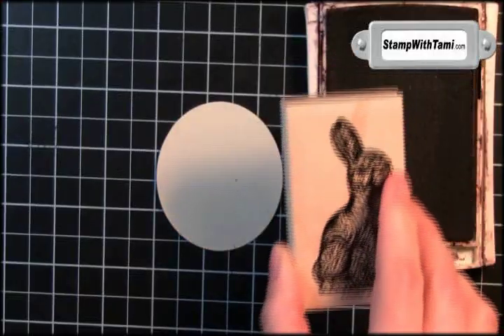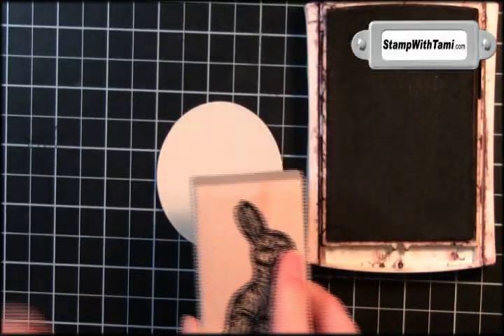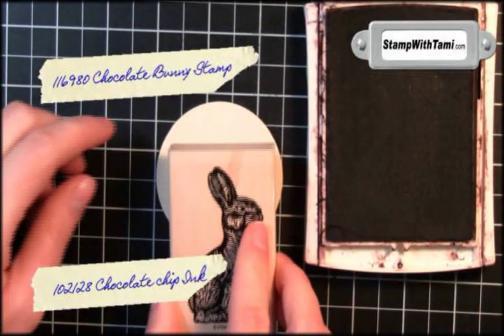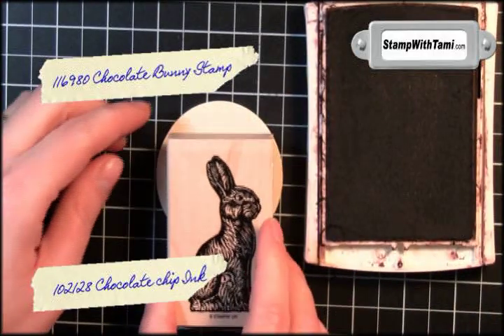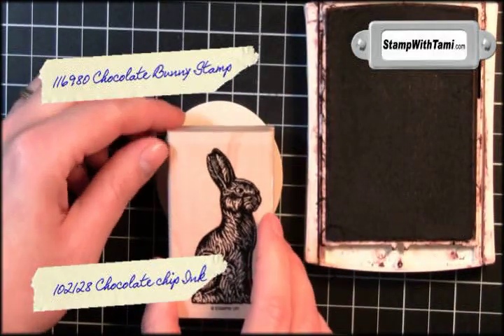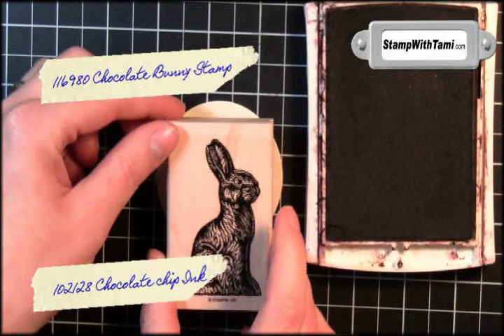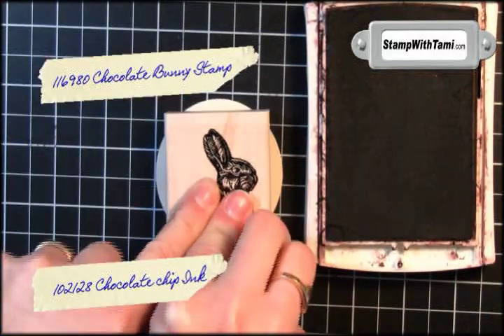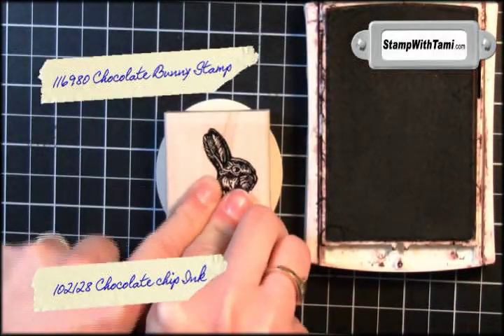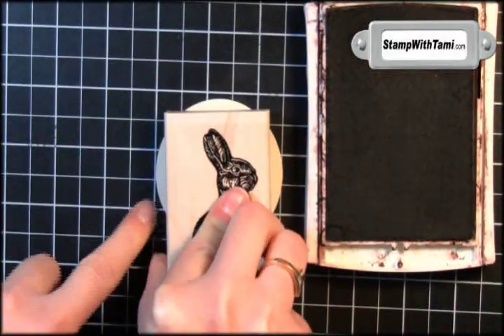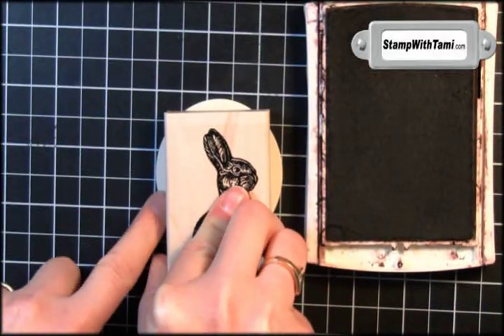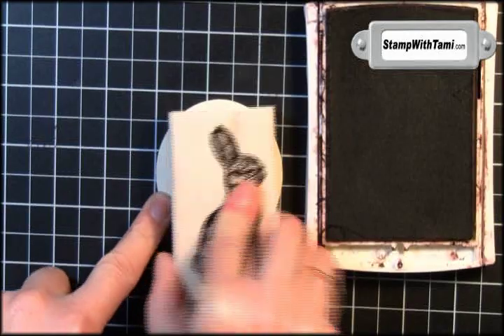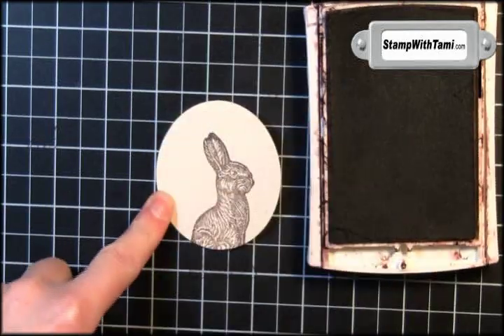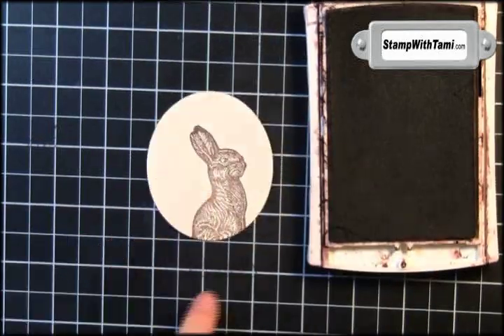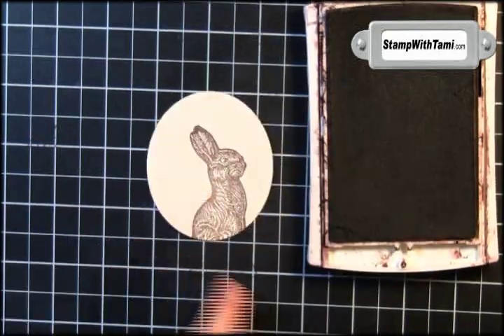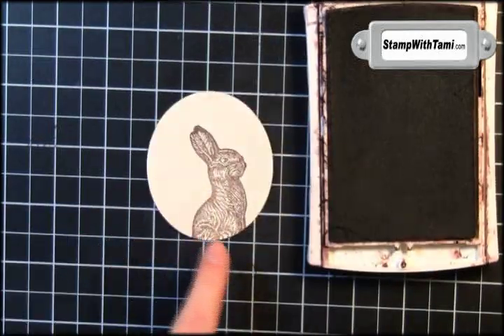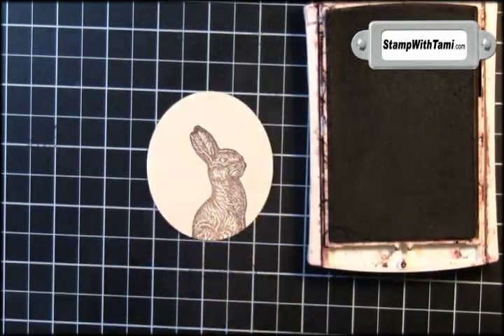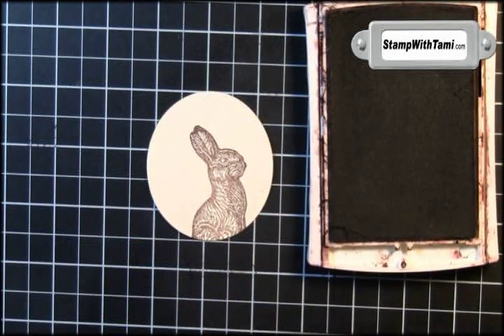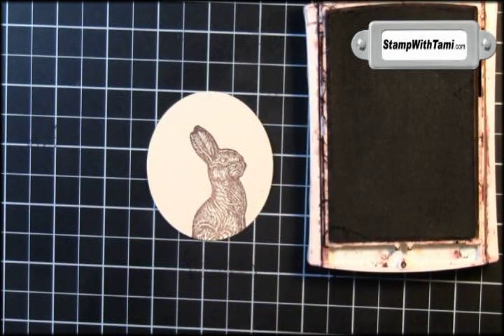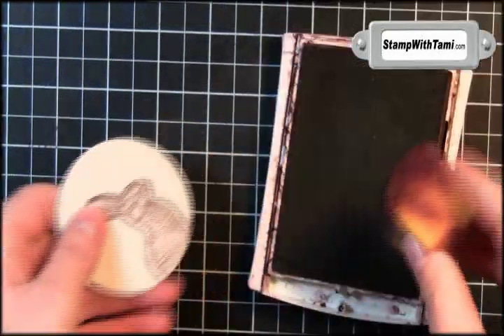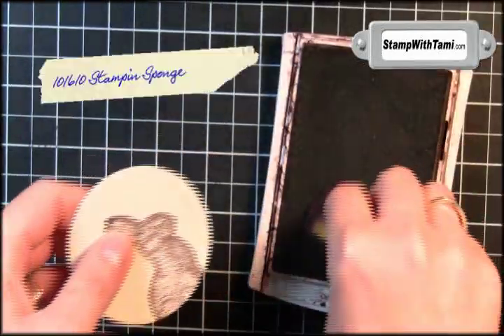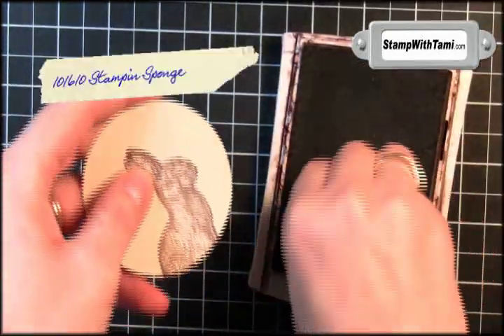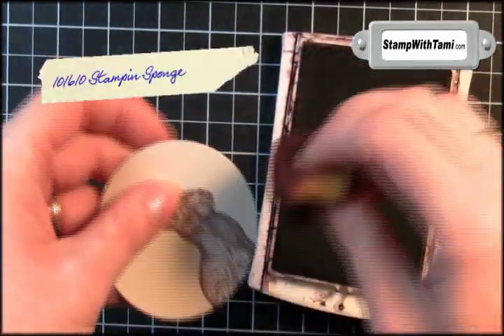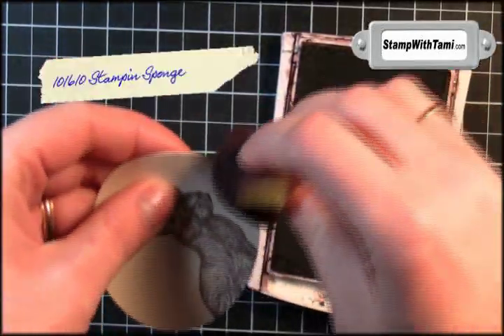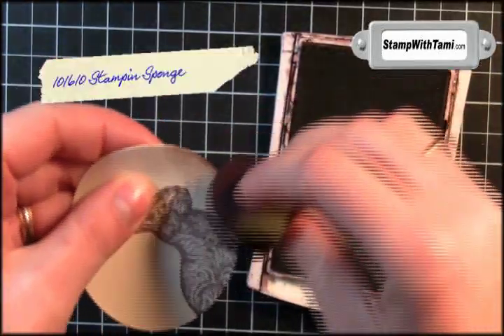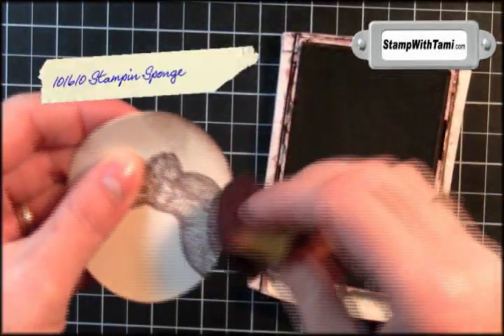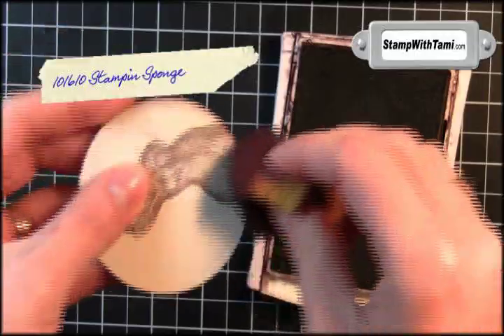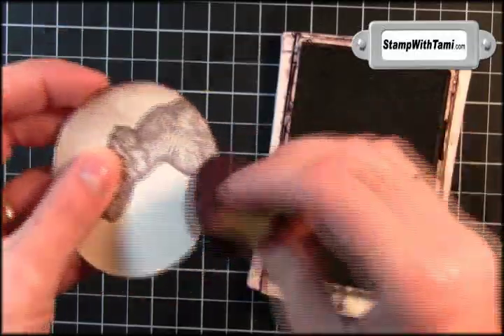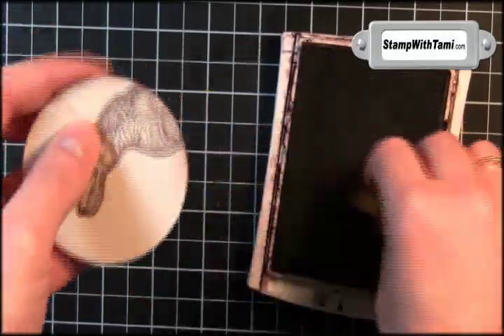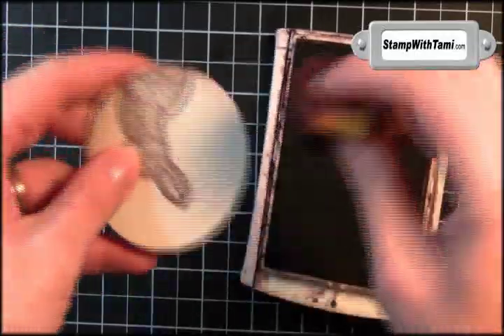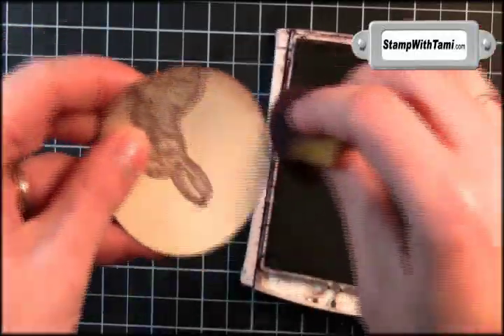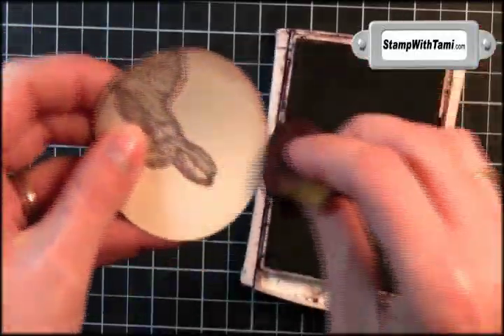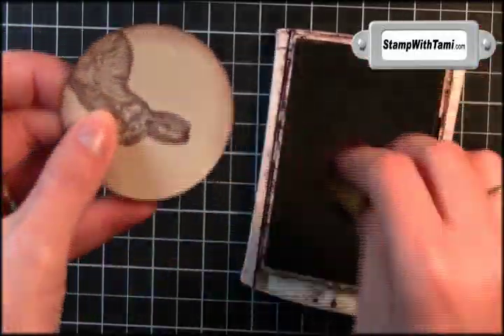We're going to stamp the bunny in some chocolate chip ink. He will not fit entirely on the circle — his bottom little legs will be off the circle. Then we'll take a stampin sponge, dip it in the ink pad and just rub it around the edge of your circle.